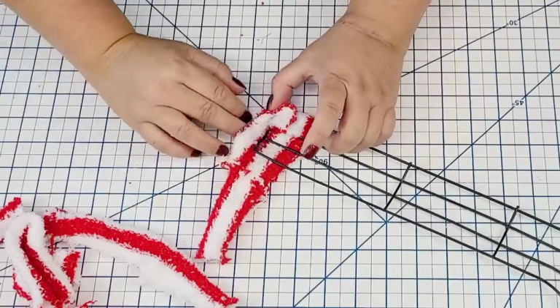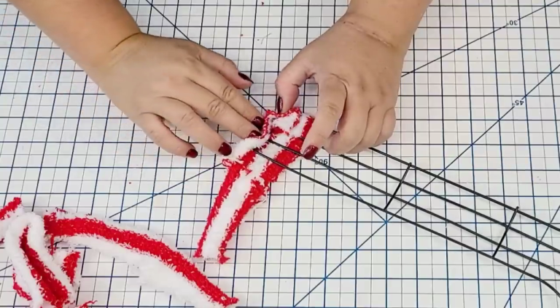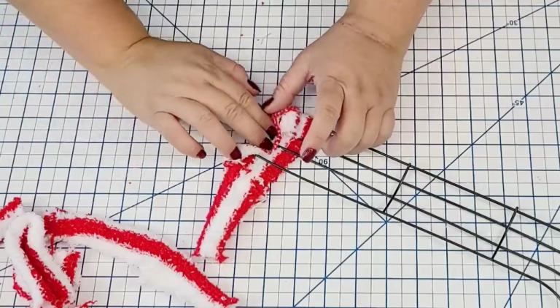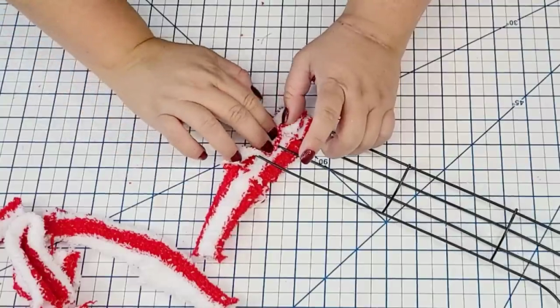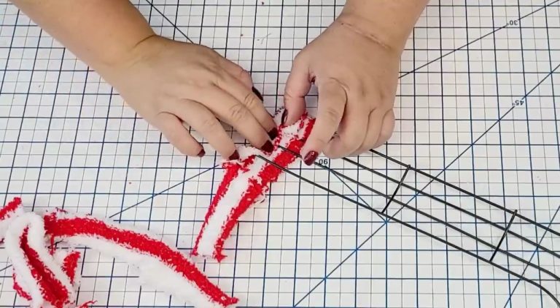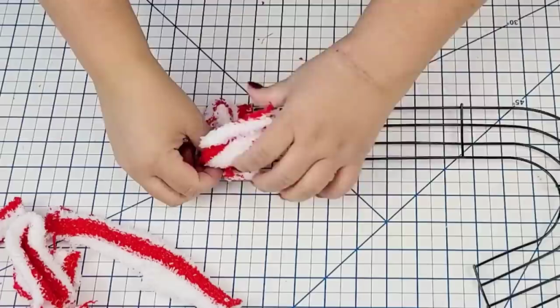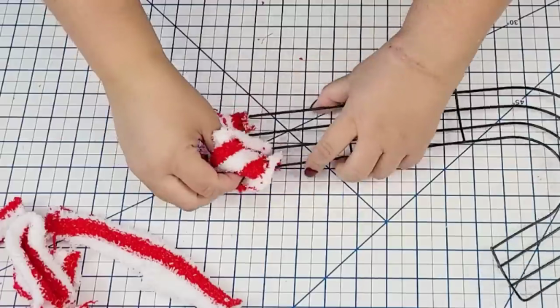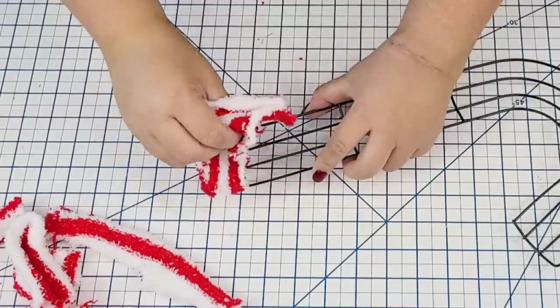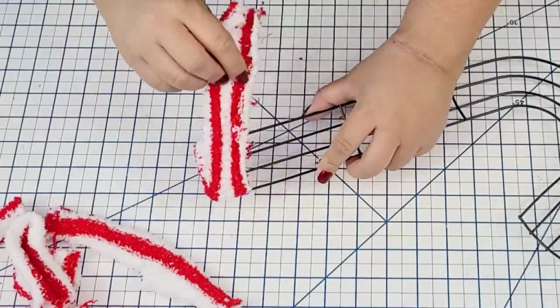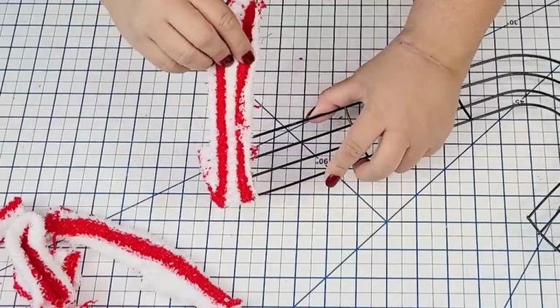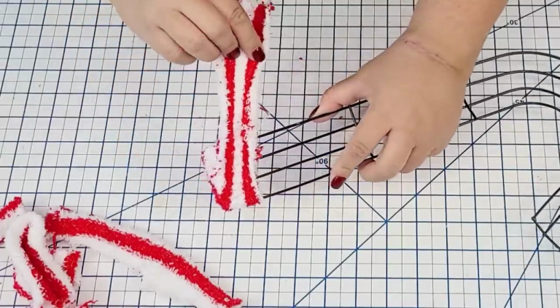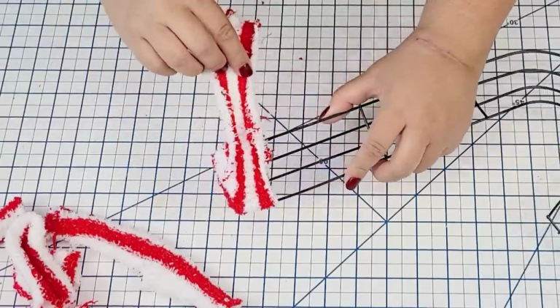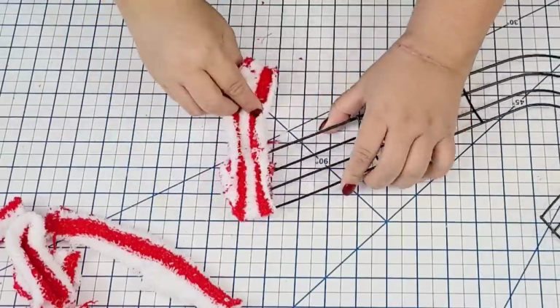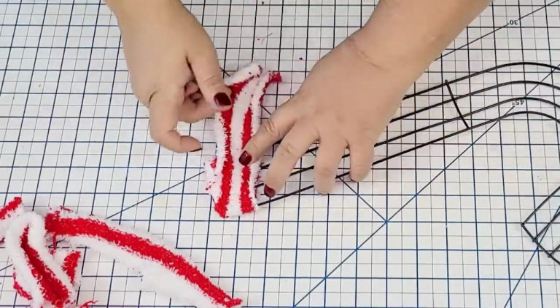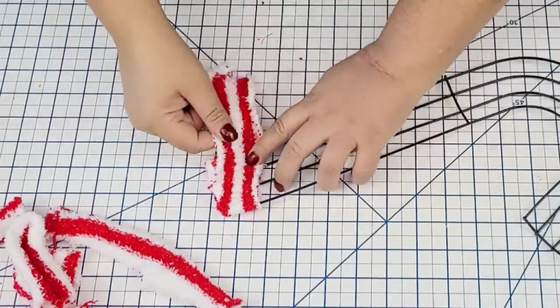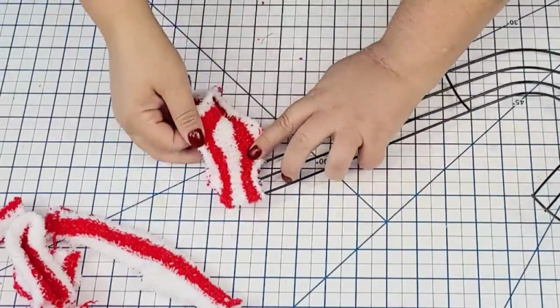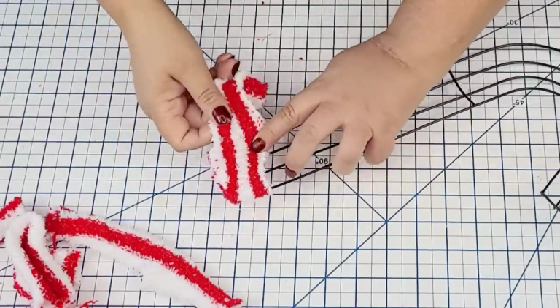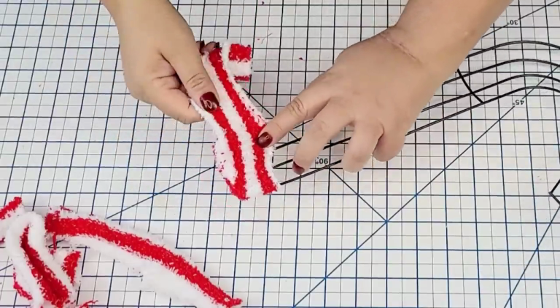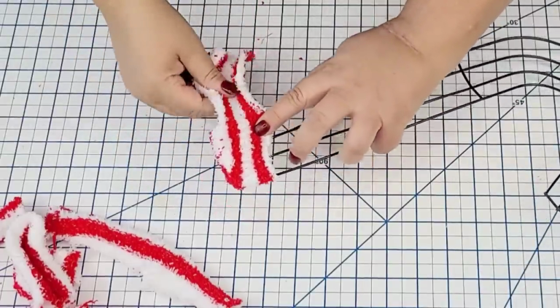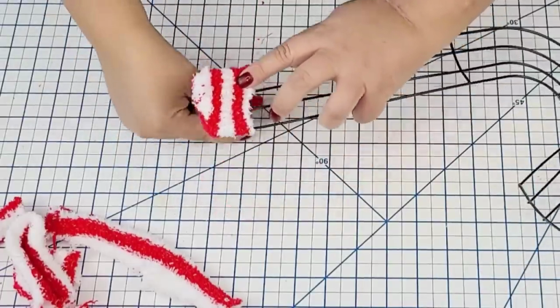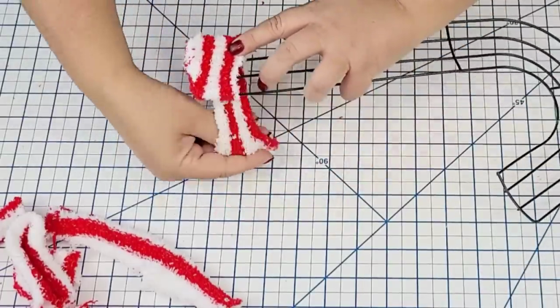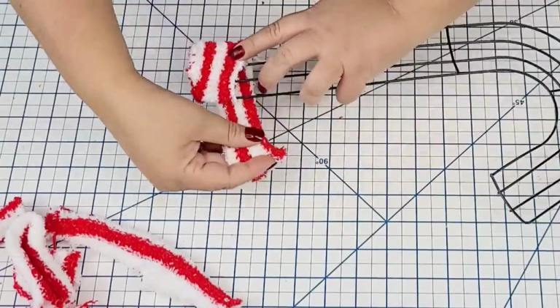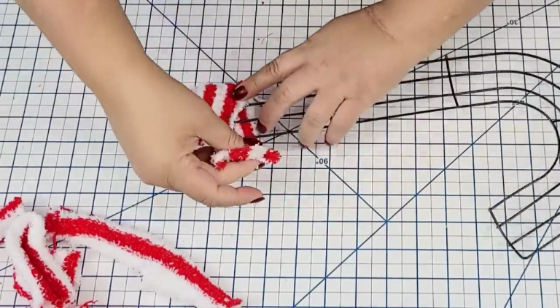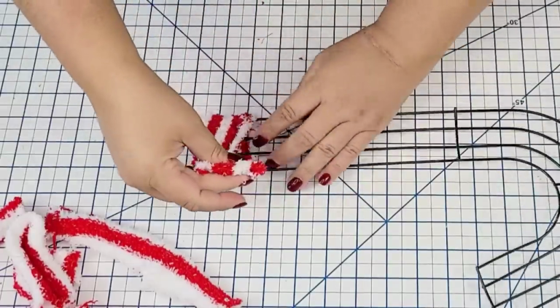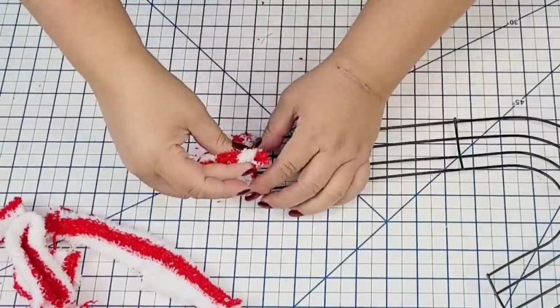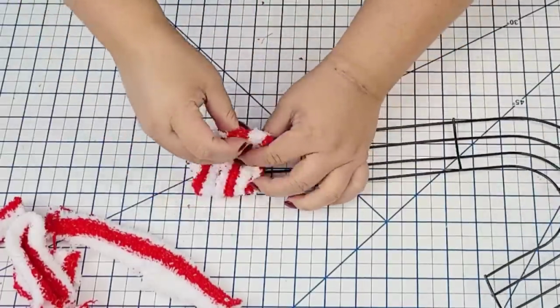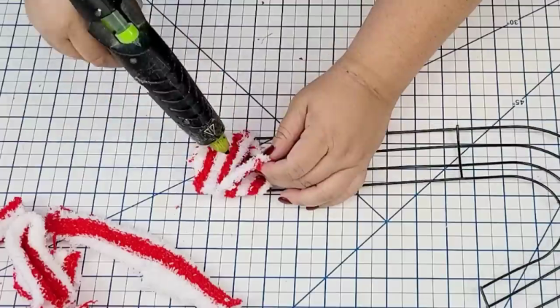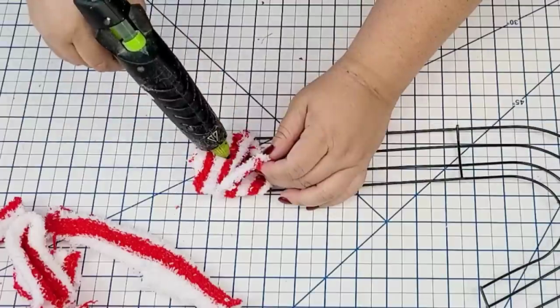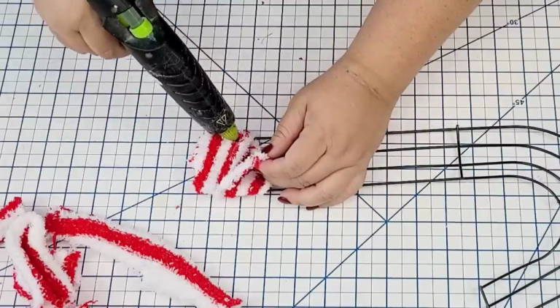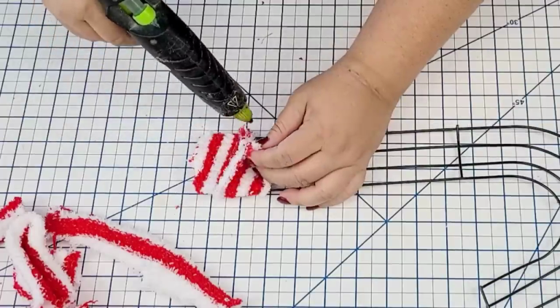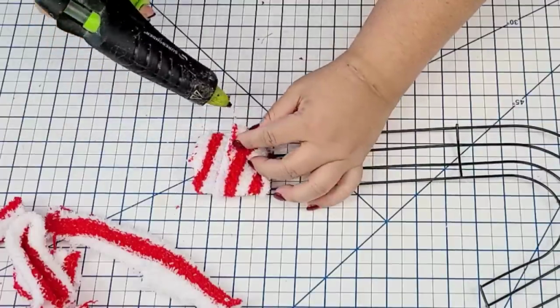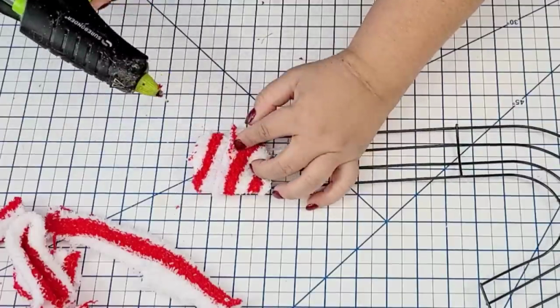The first wrap is very important — I want to make sure it's wrapped up nice and neat so it doesn't look crazy. Then I'm just going to start wrapping it around, making sure that all the seams are on the back of the wreath.